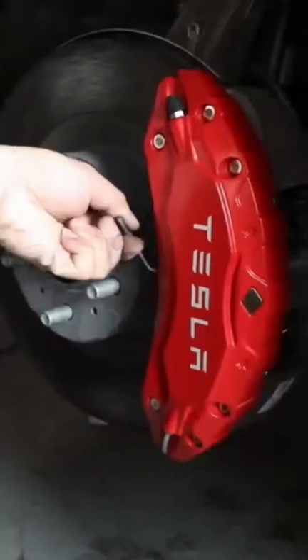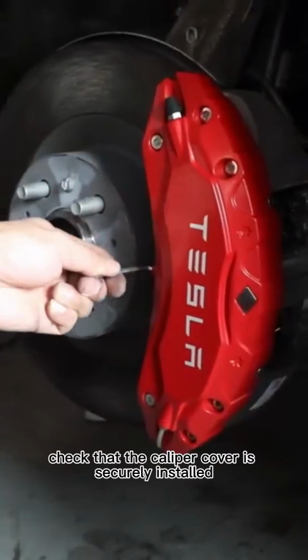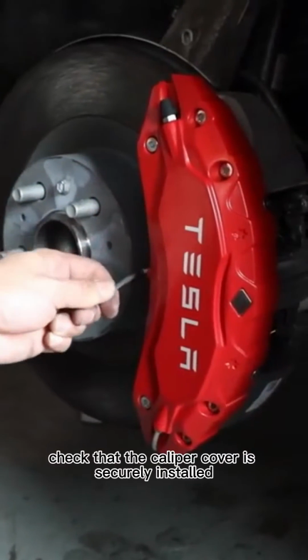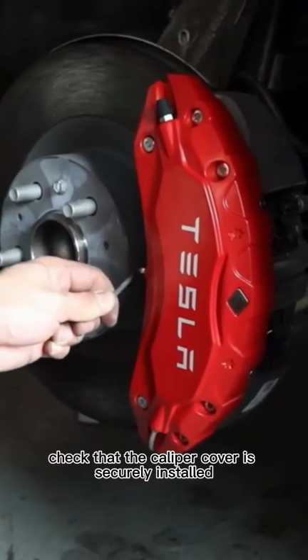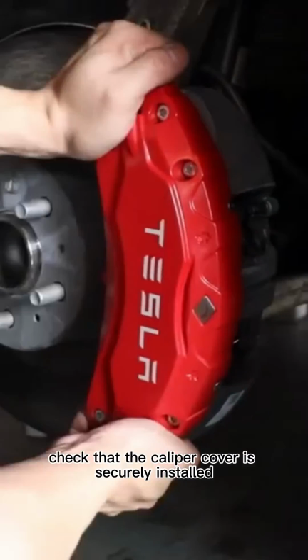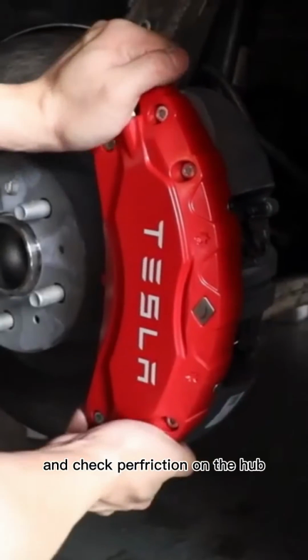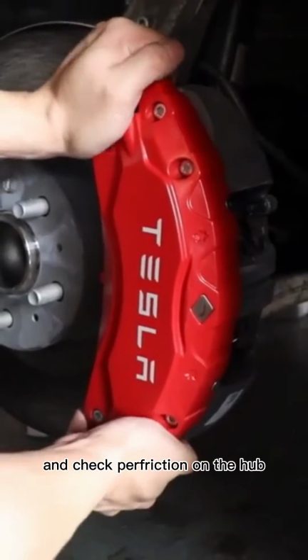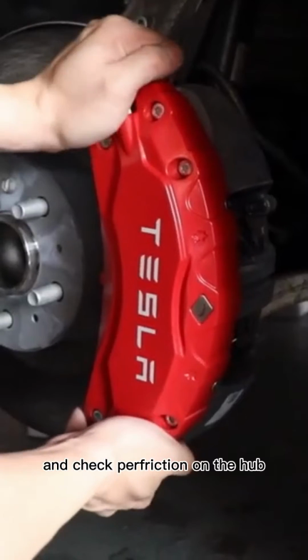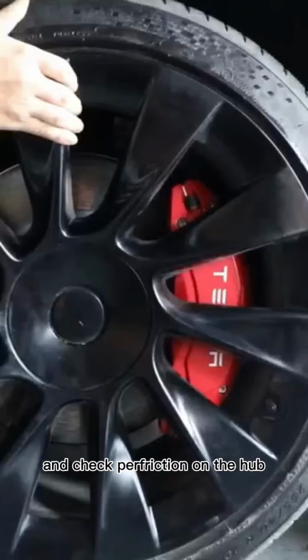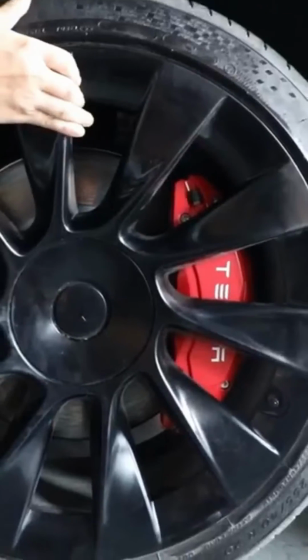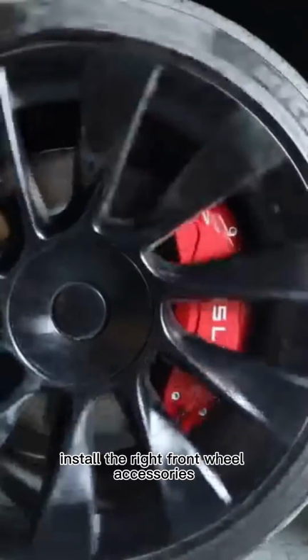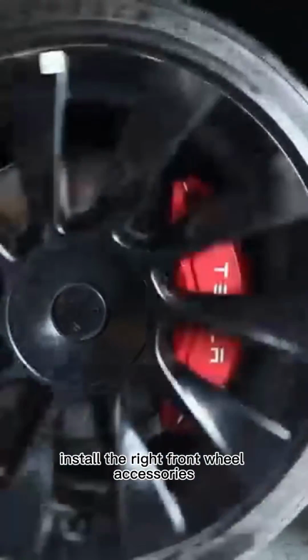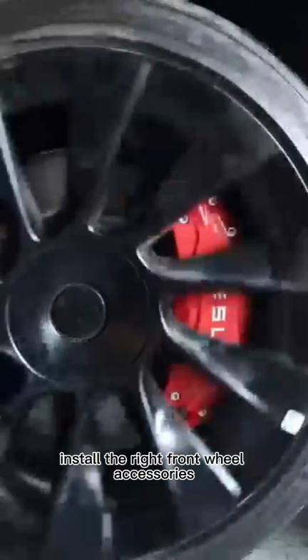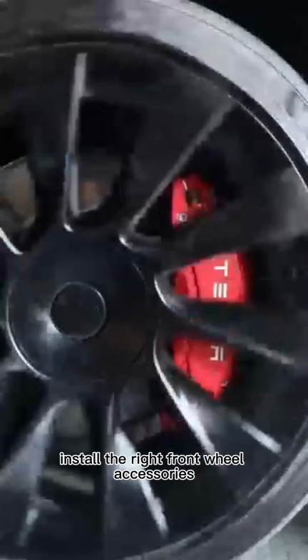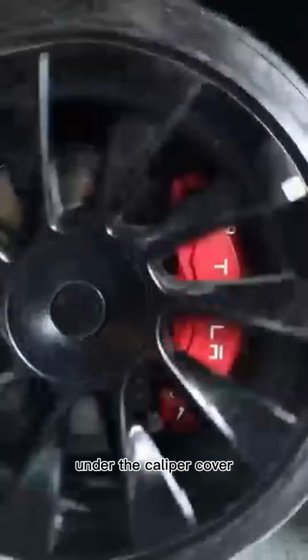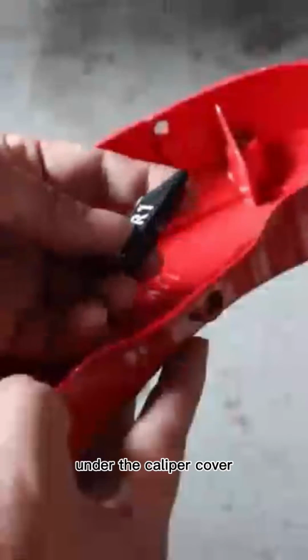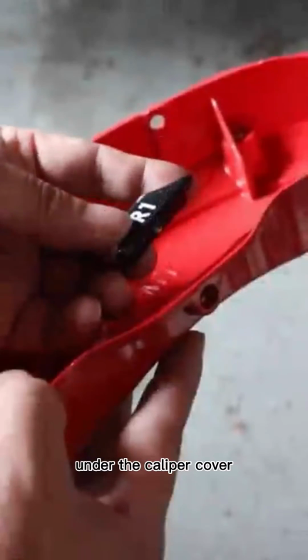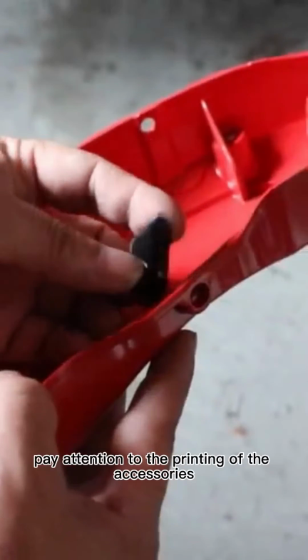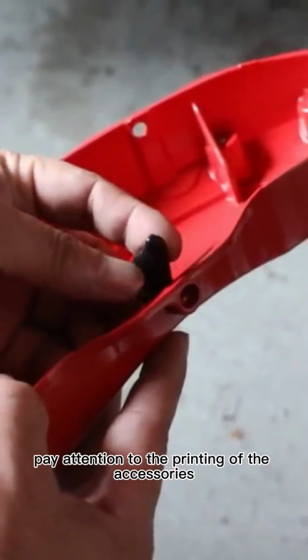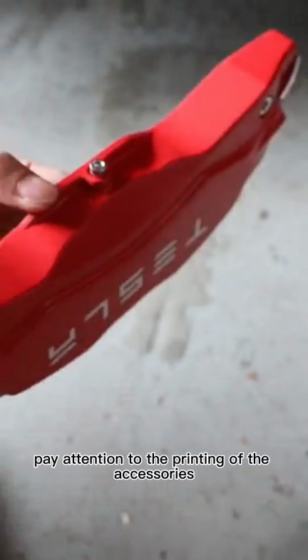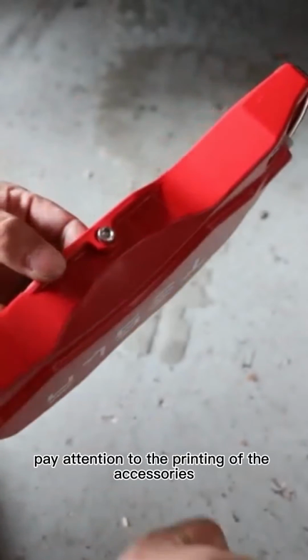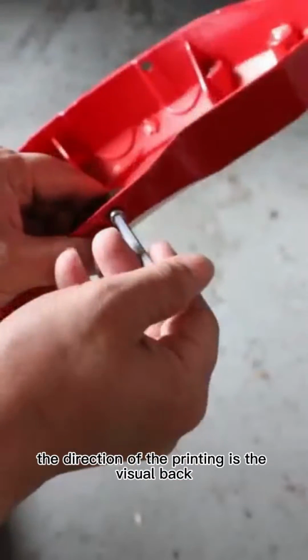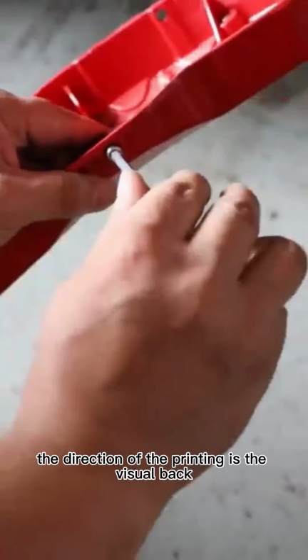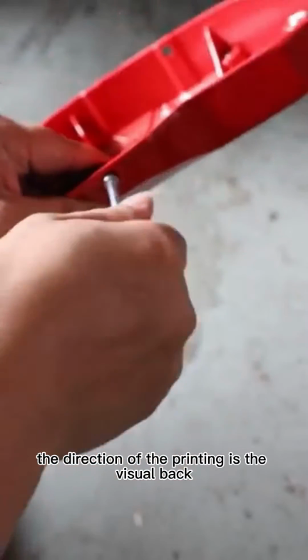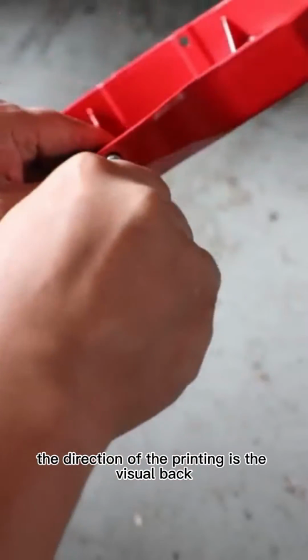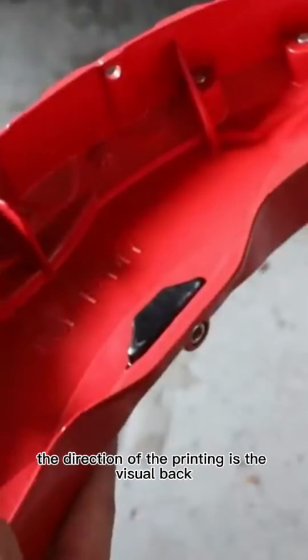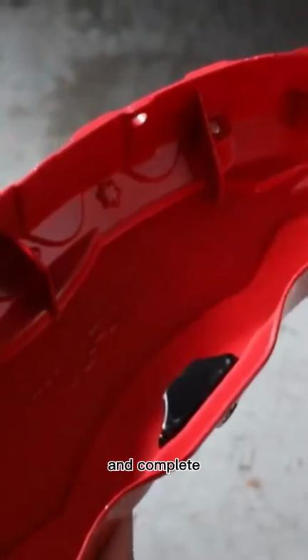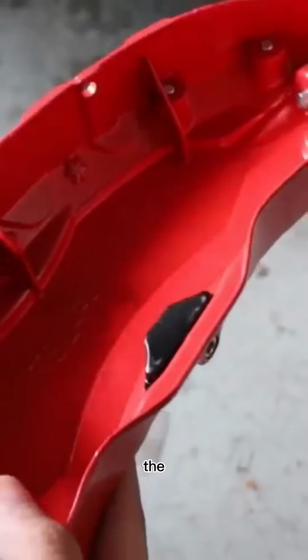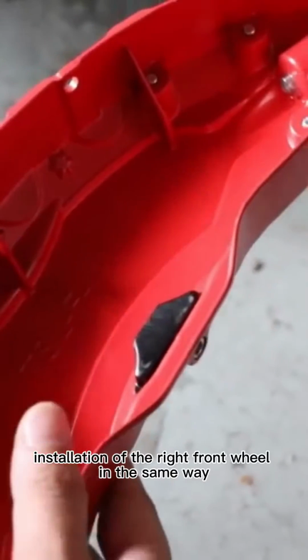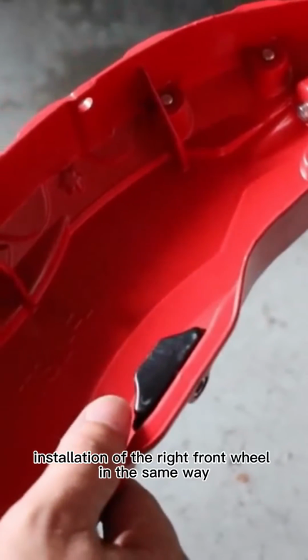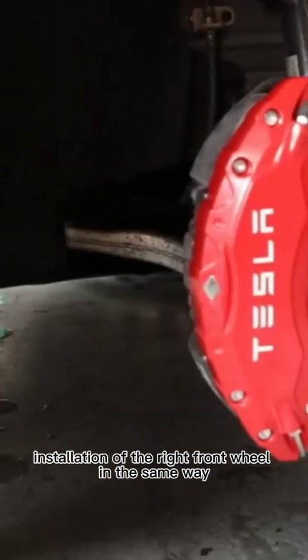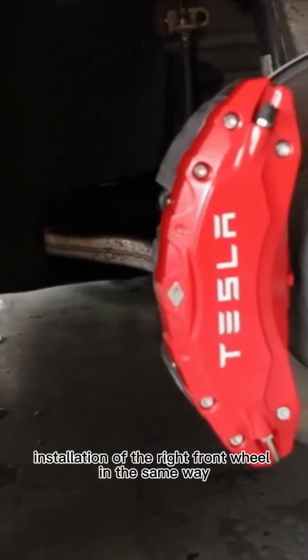Check that the caliper cover is securely installed and check for friction on the hub. Install the right front wheel accessories under the caliper cover, paying attention to the printing direction, and complete the installation of the right front wheel in the same way.